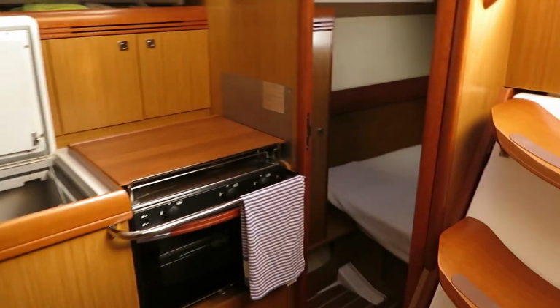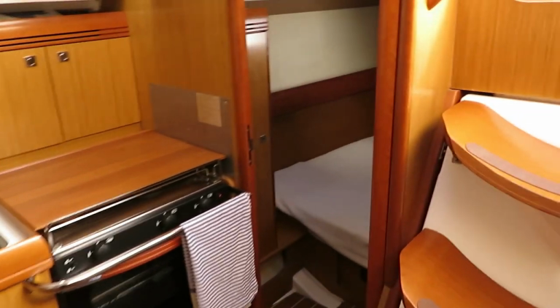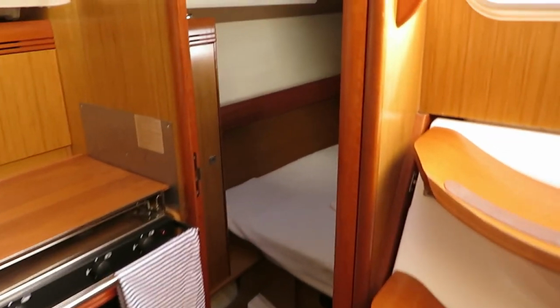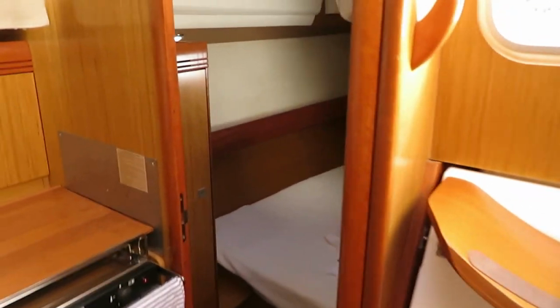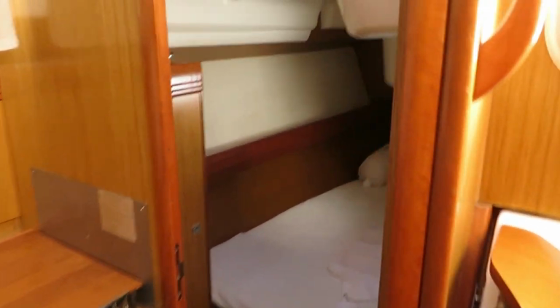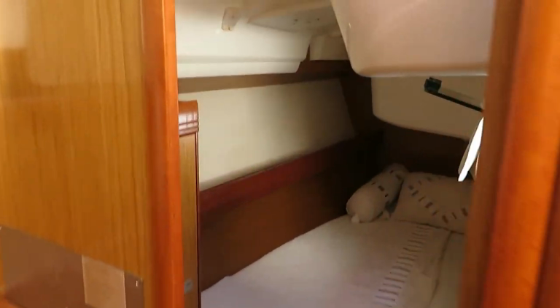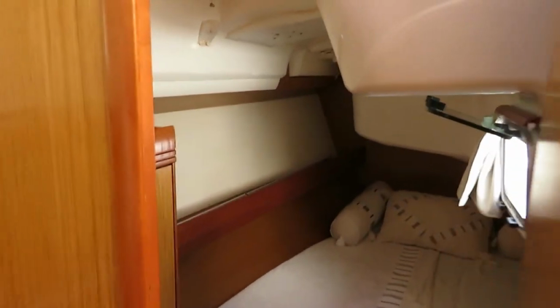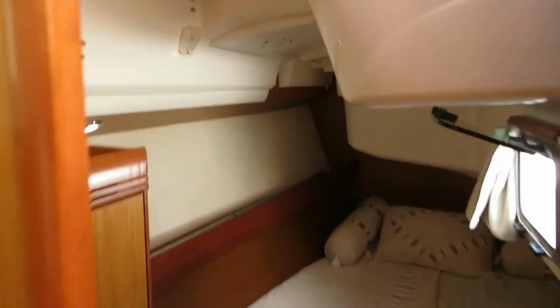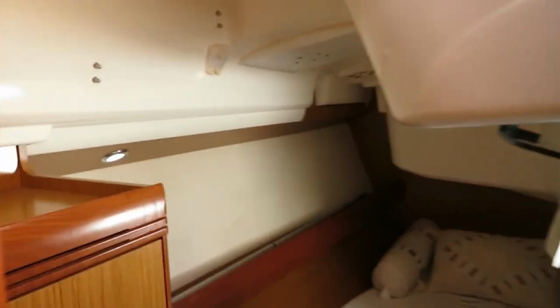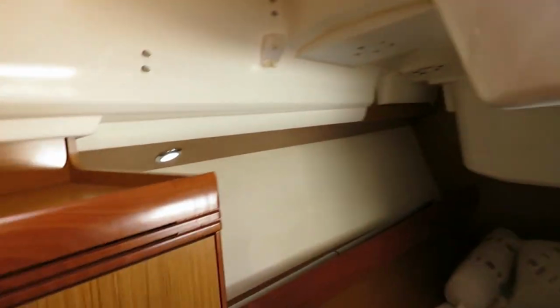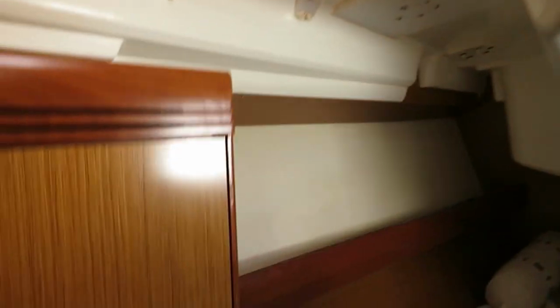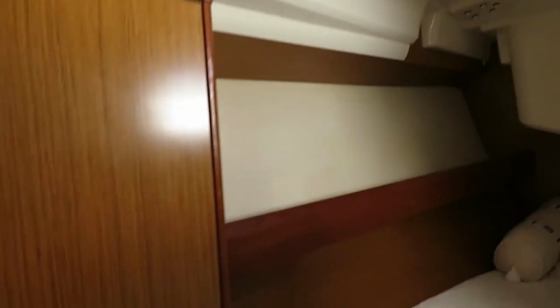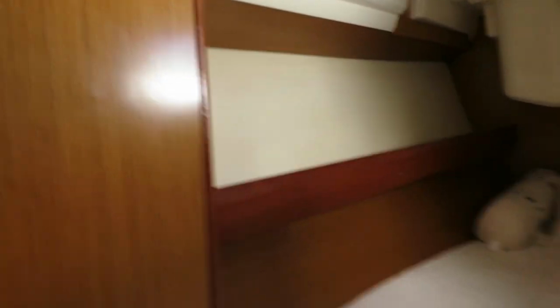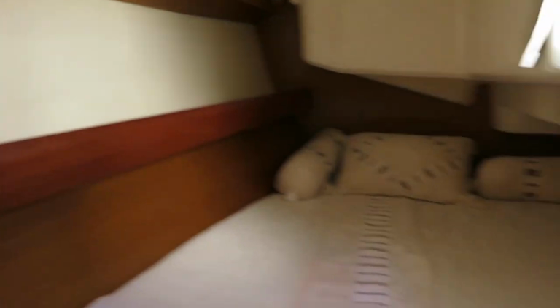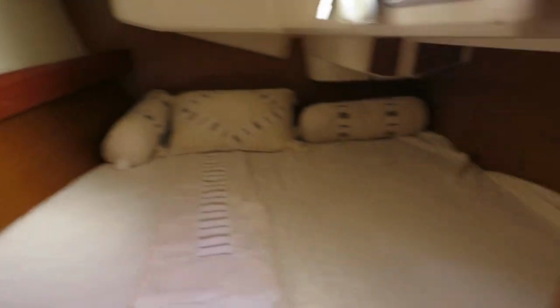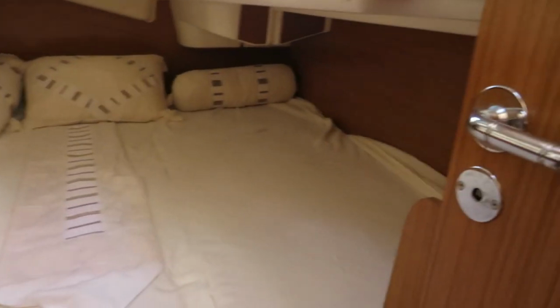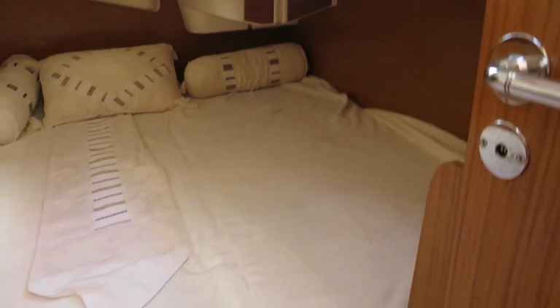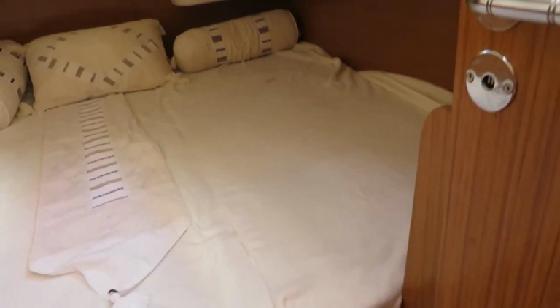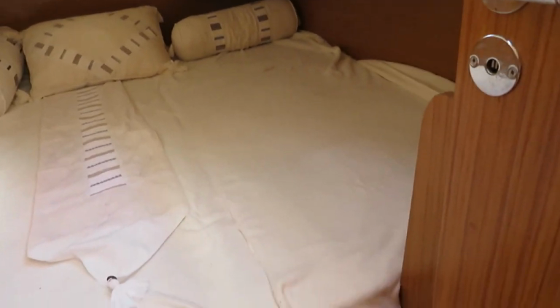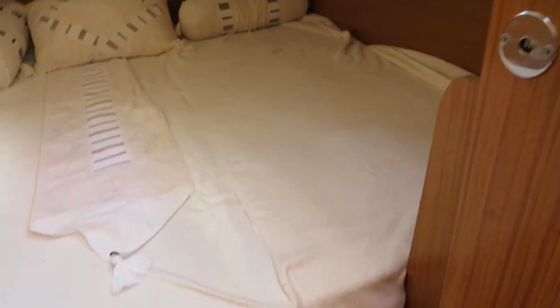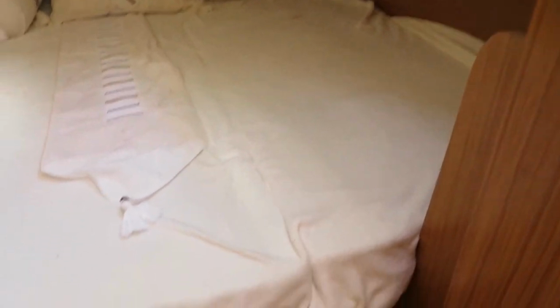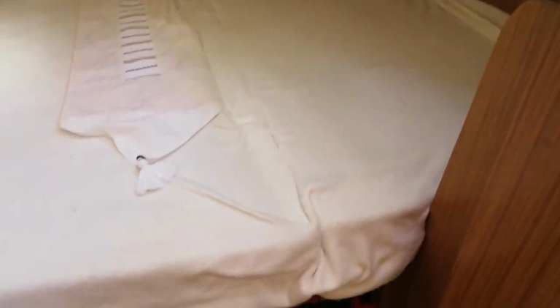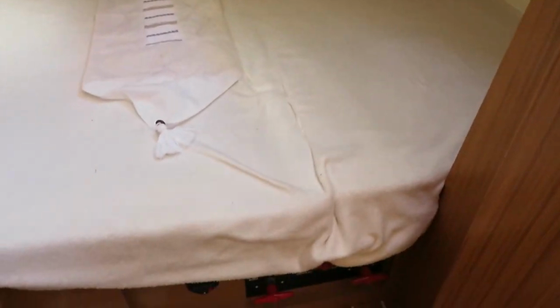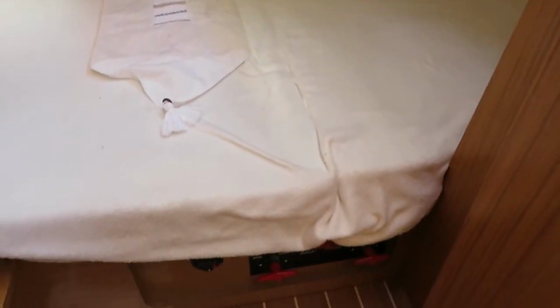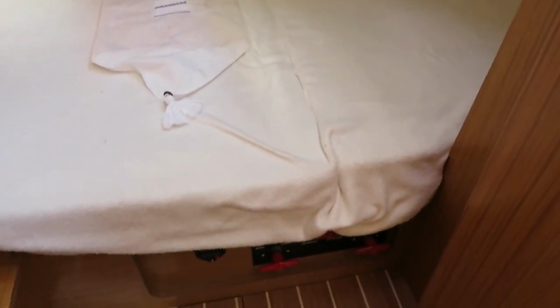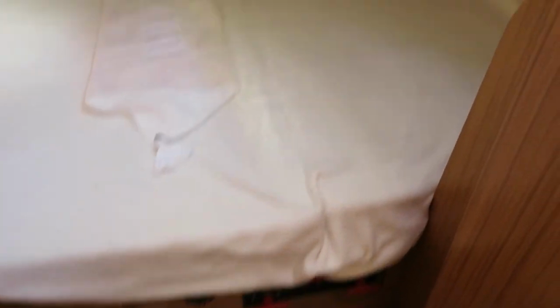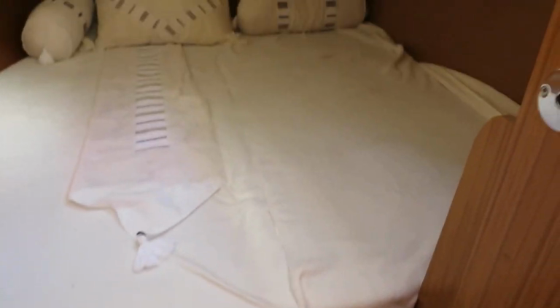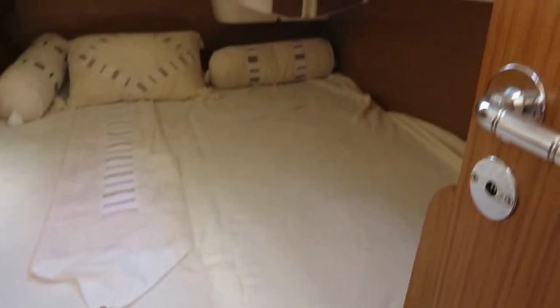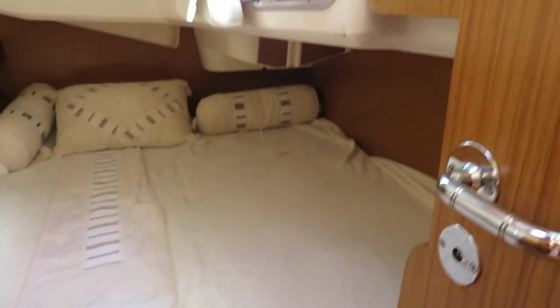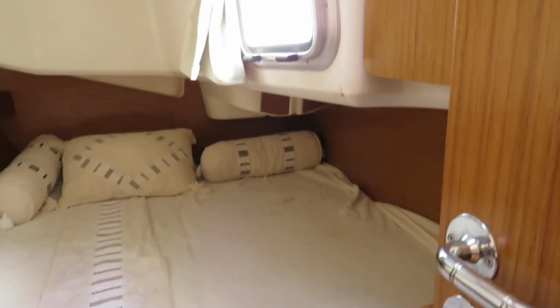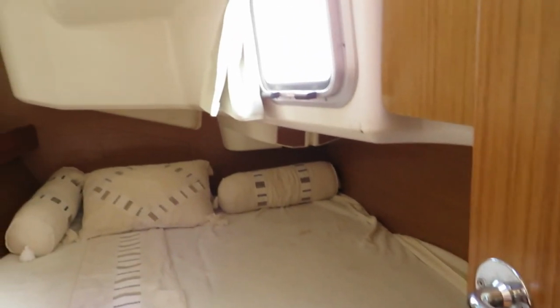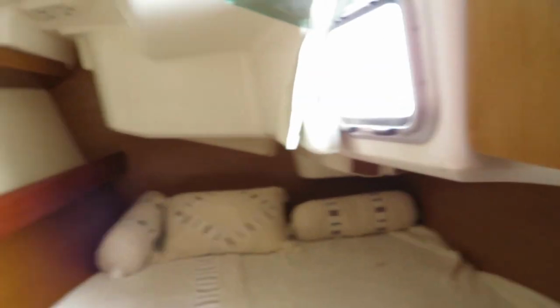Aft to starboard we've got the owner's cabin, which is a full queen size. You can see it's got fitted sheets and bedding.